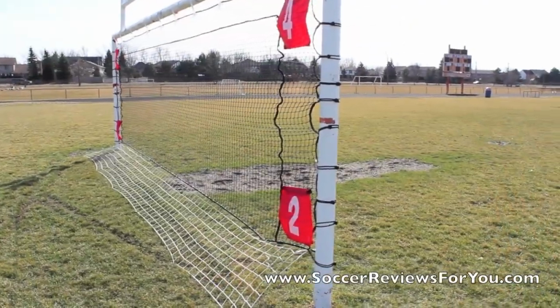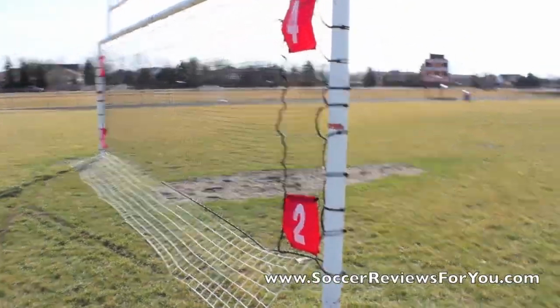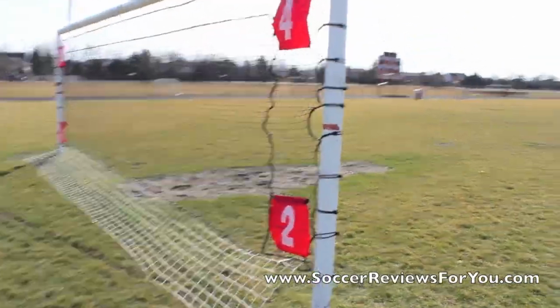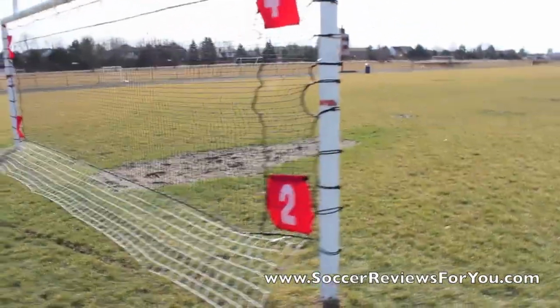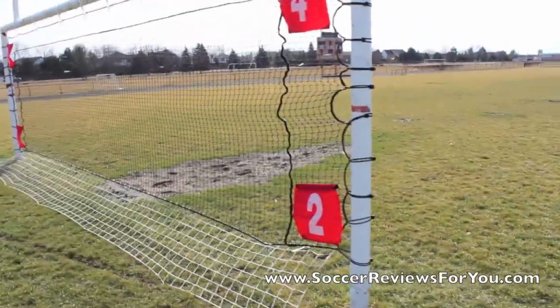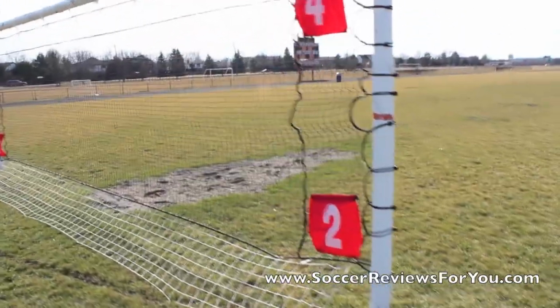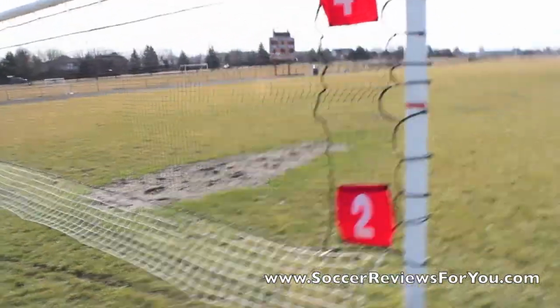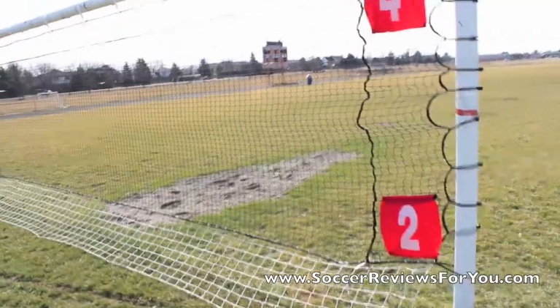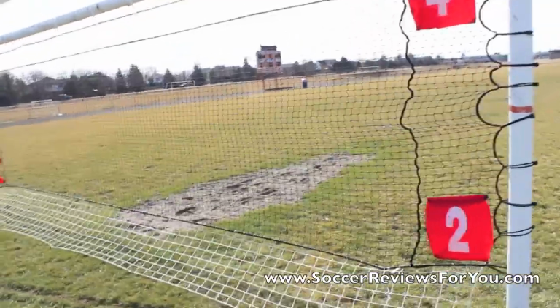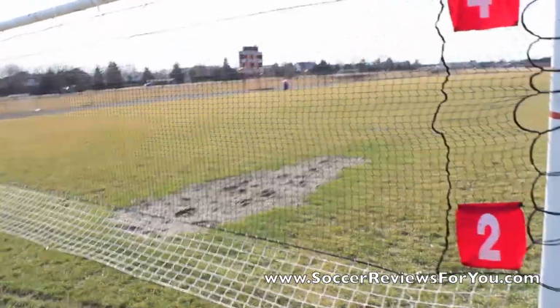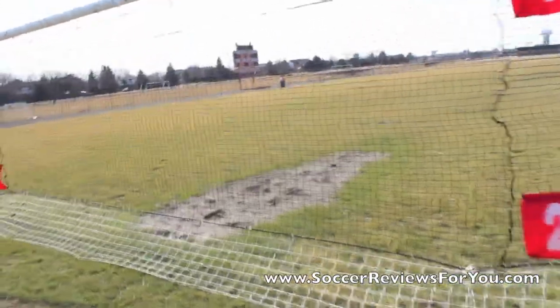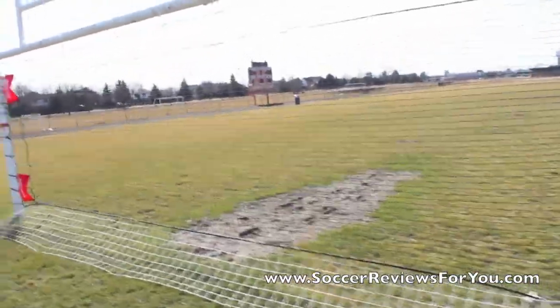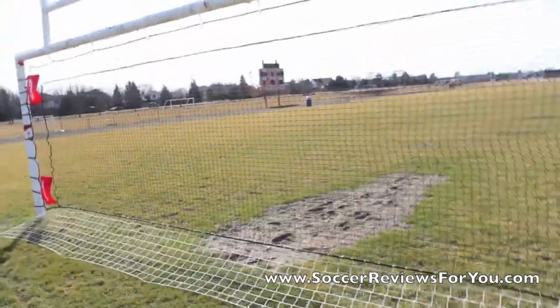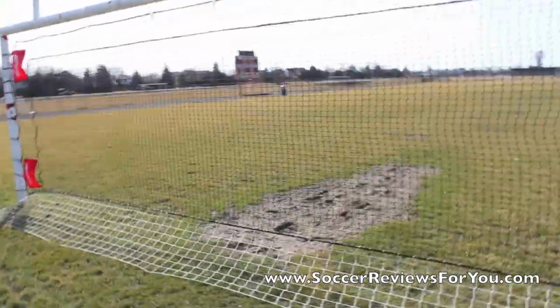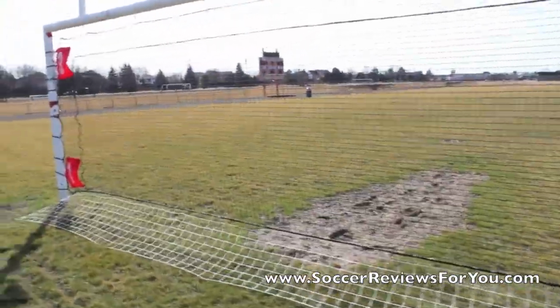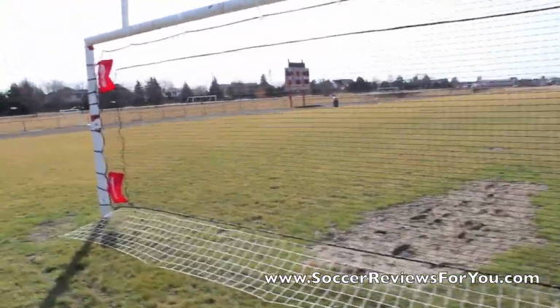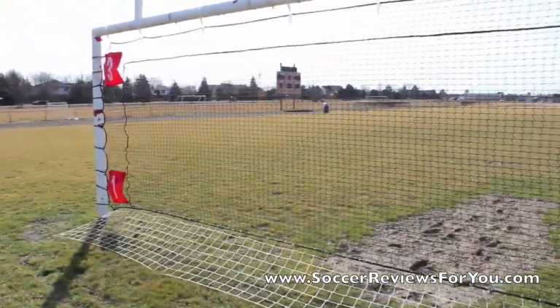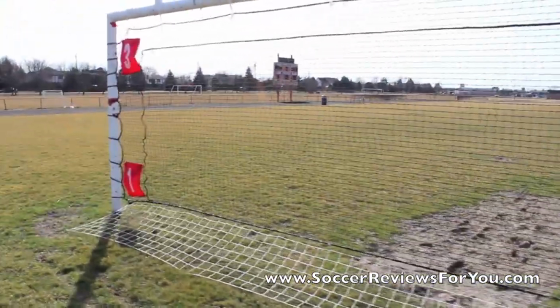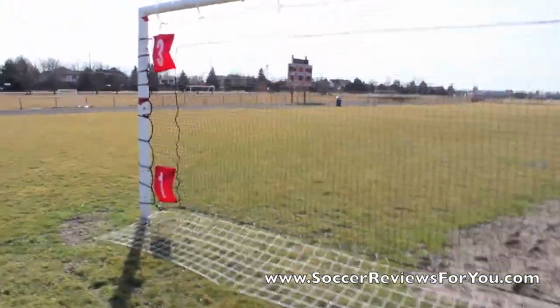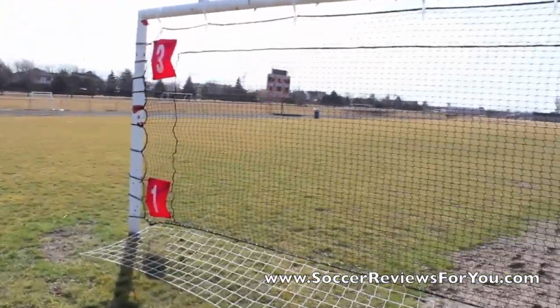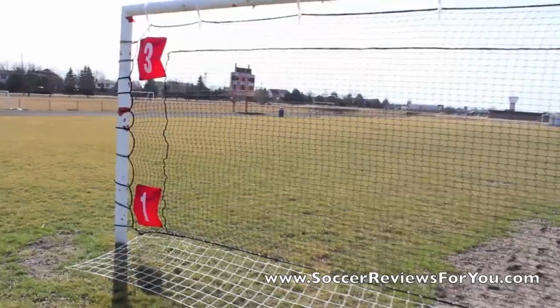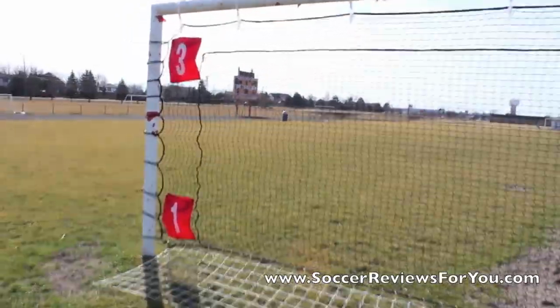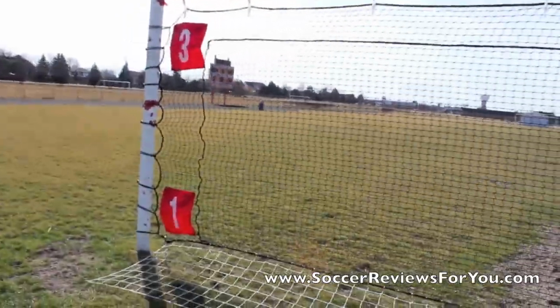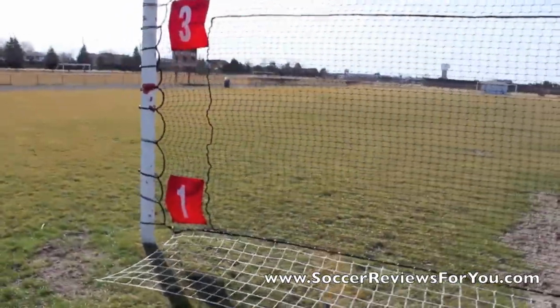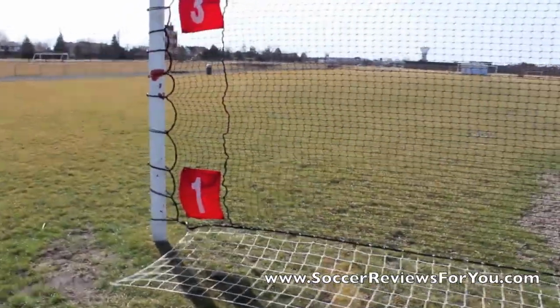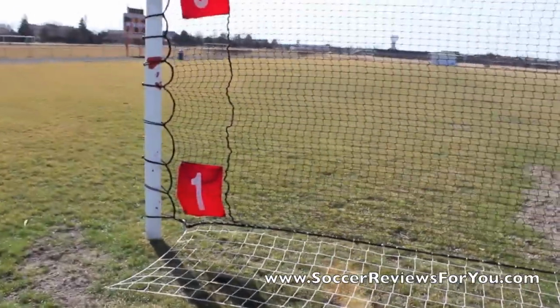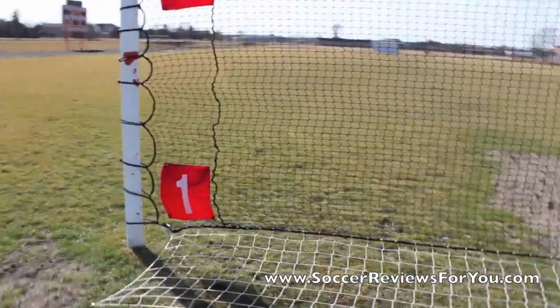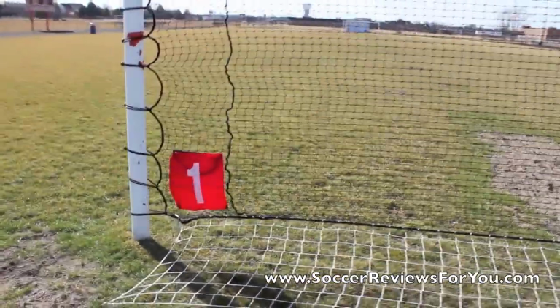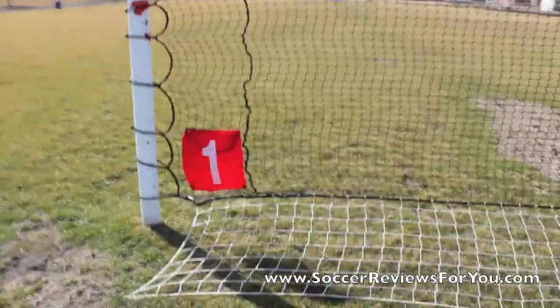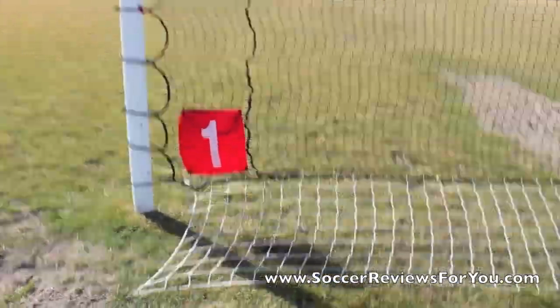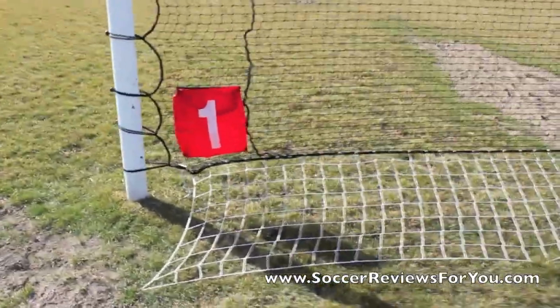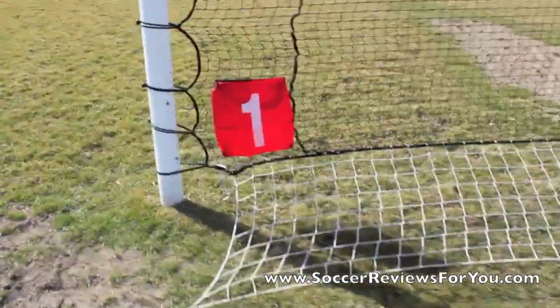Hey guys, Josh from SoccerReviews4U.com, bringing you a video showcasing the Victory Soccer Rebounder. You can see it right in front of you here. Unfortunately, I couldn't film outside — I had to dub over because it was very windy today.